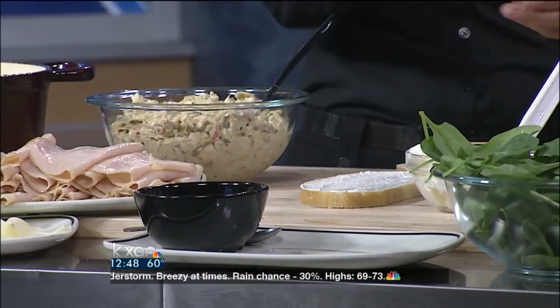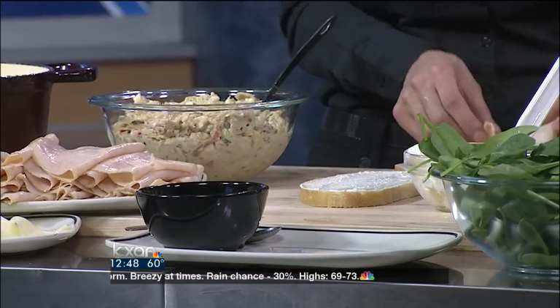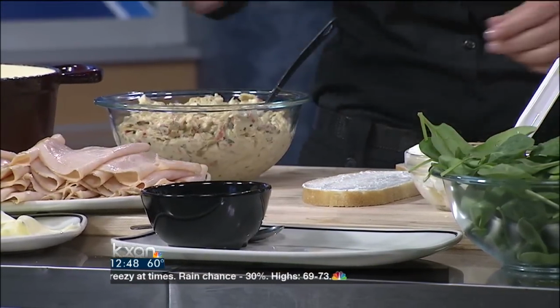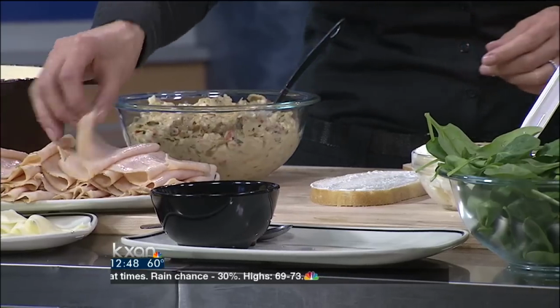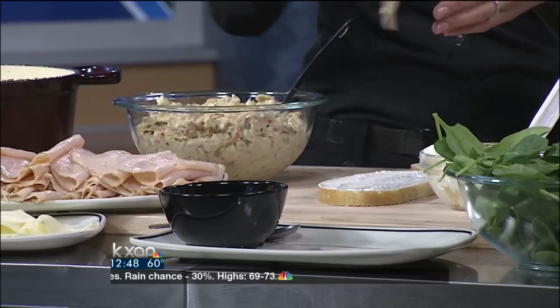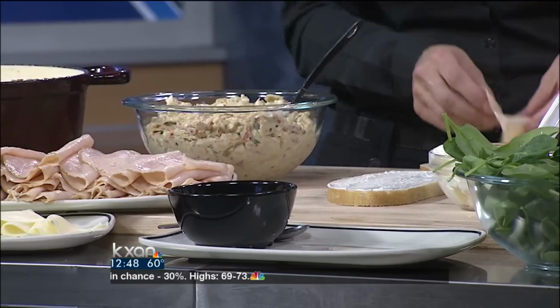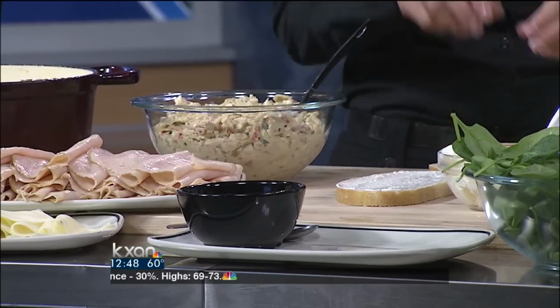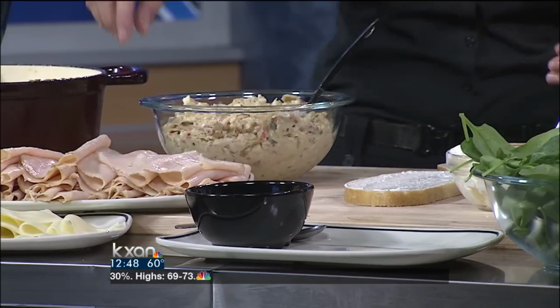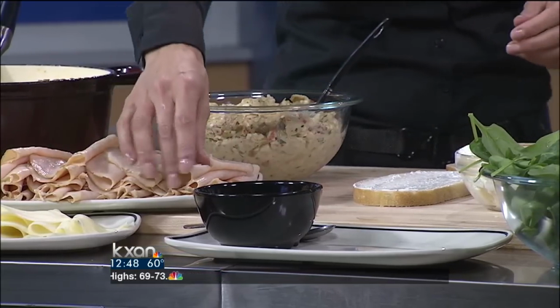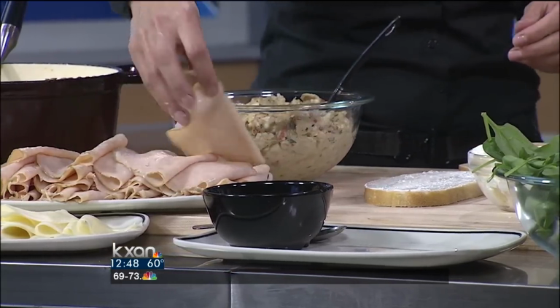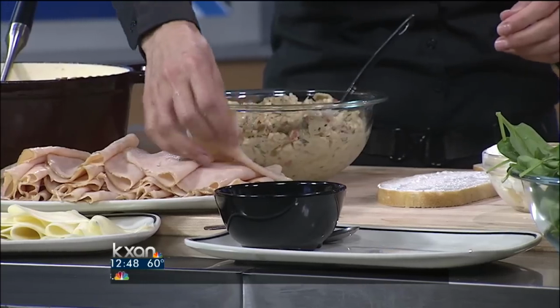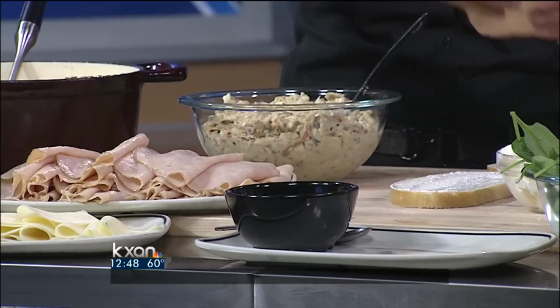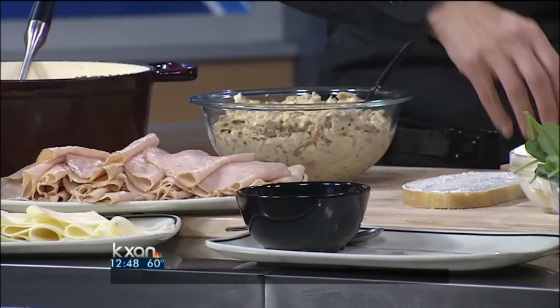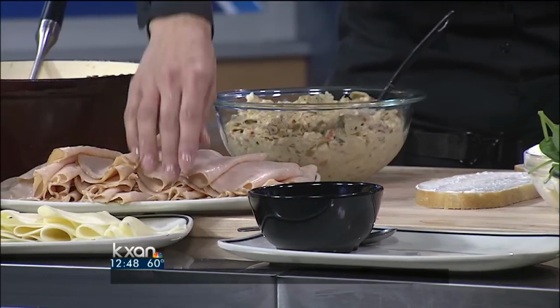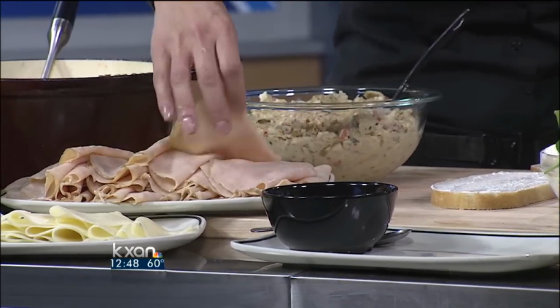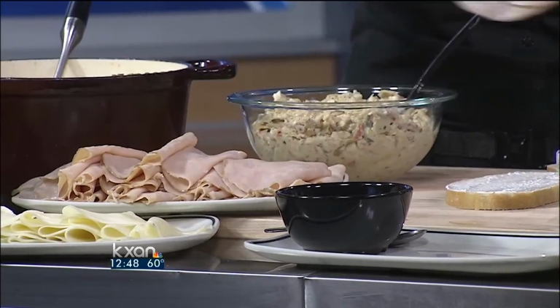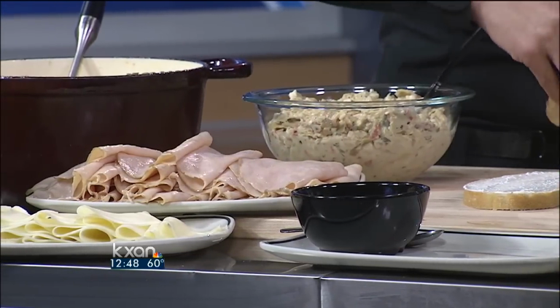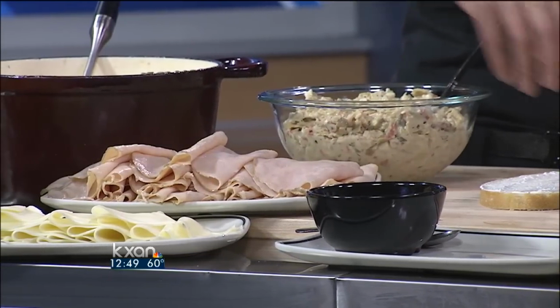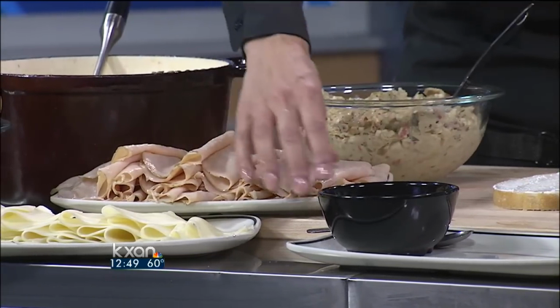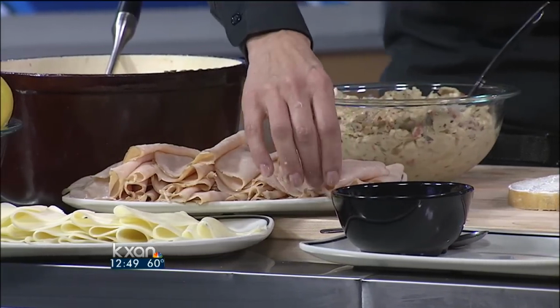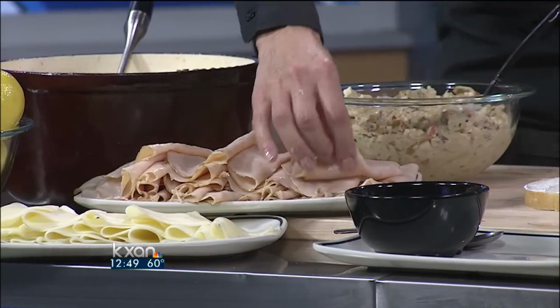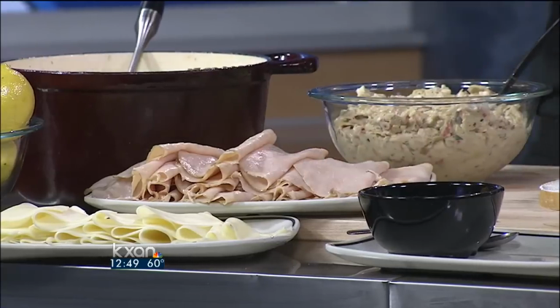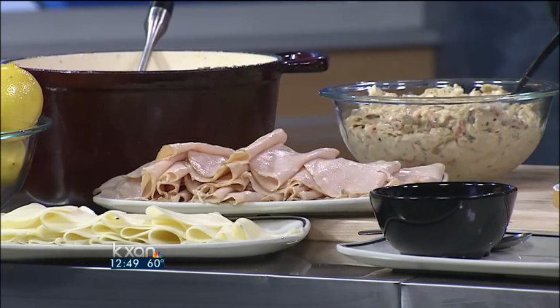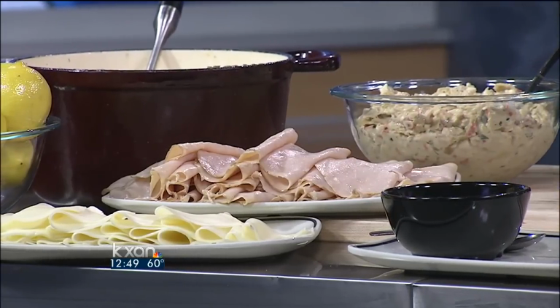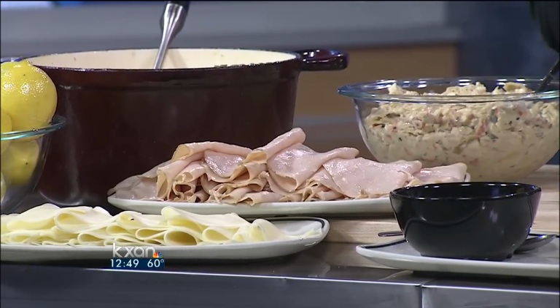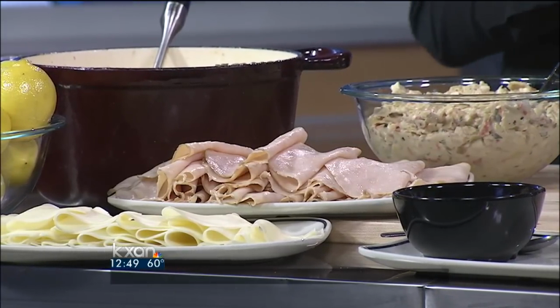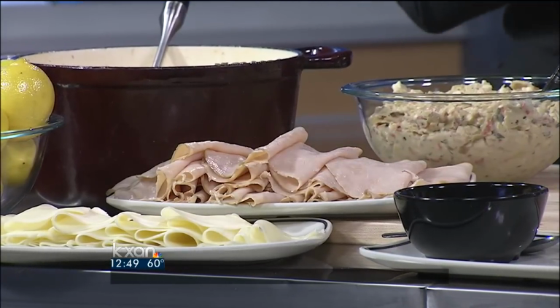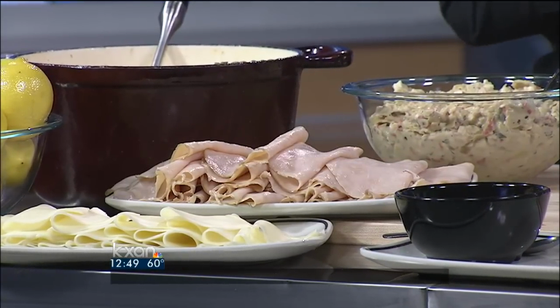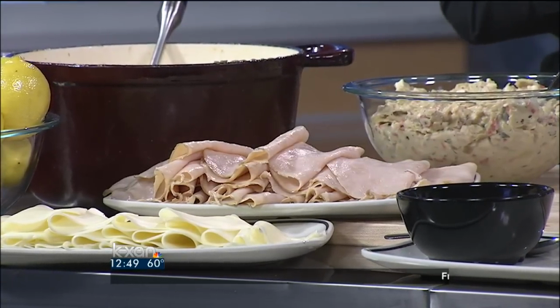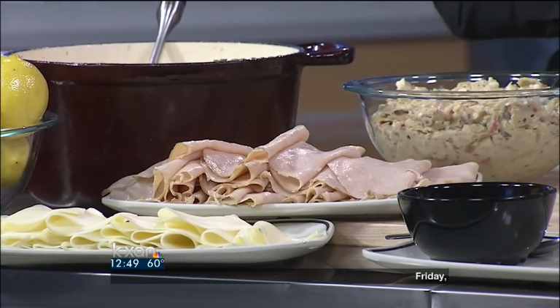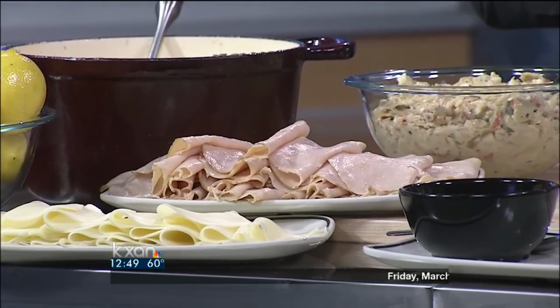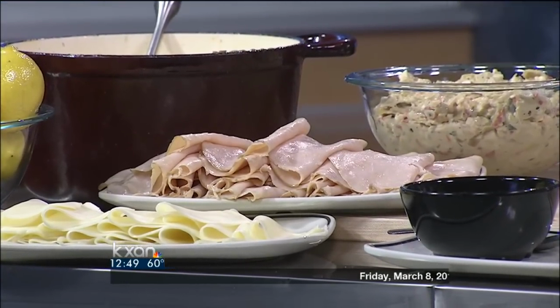We use a lot of fresh ingredients — we have over 40 different fresh ingredients that come to all of our cafes every single day. Now I'm going to go ahead and put sliced smoked turkey on here. If you want to use chicken at home, you can — it's going to be just as fantastic.